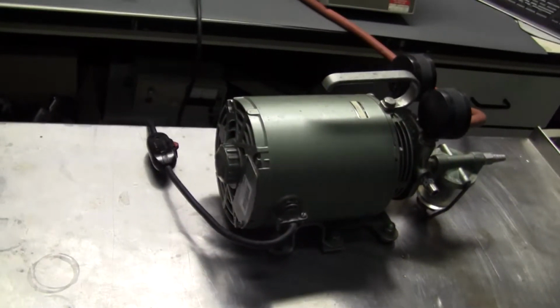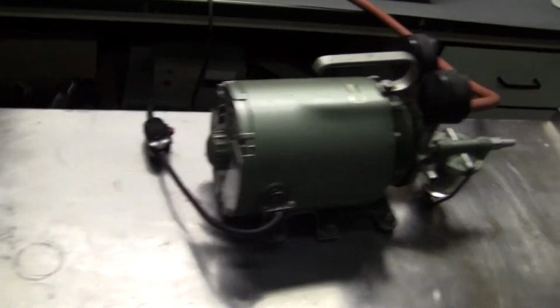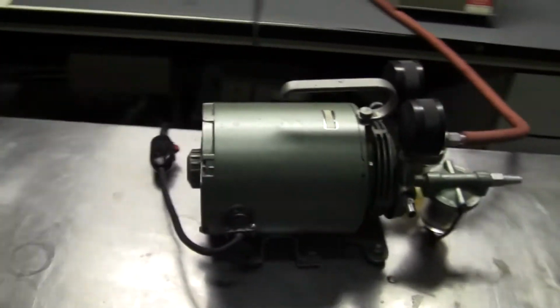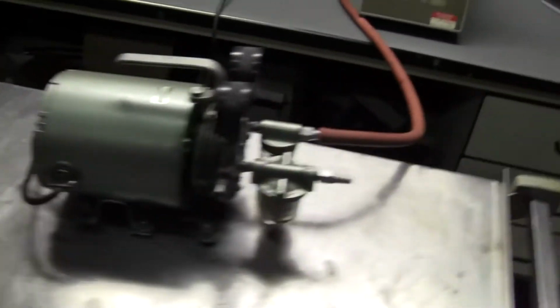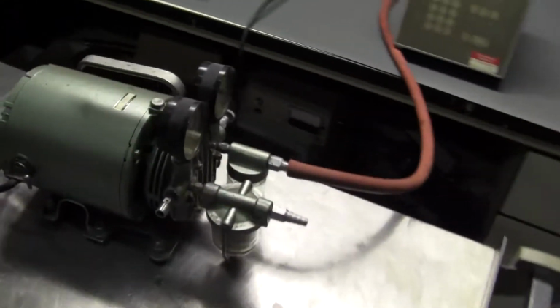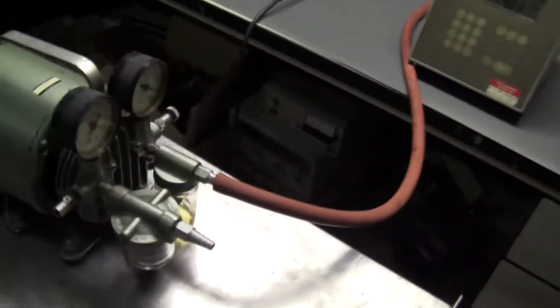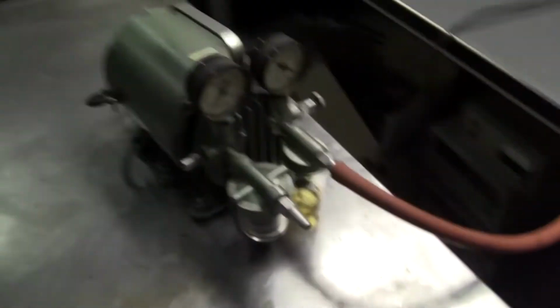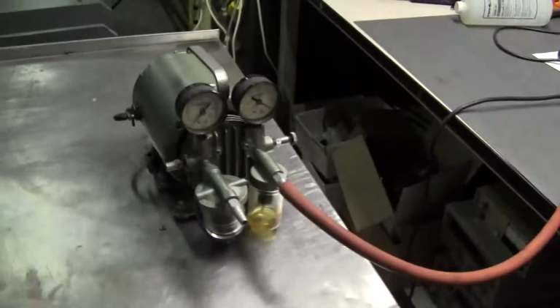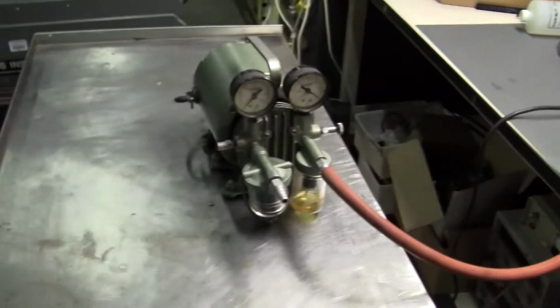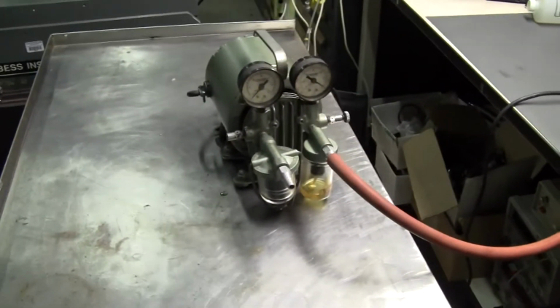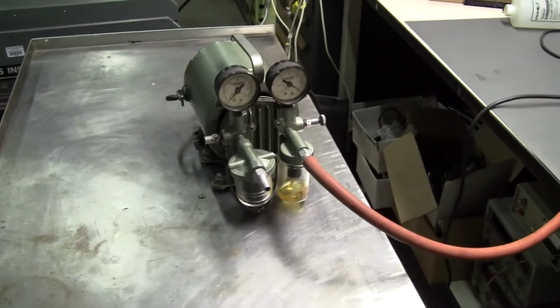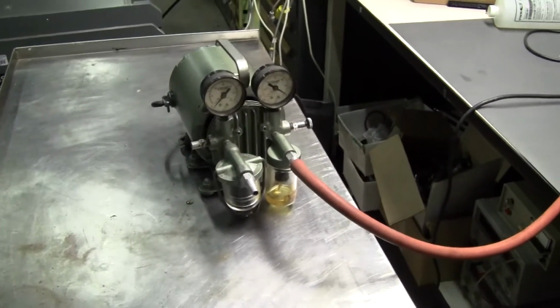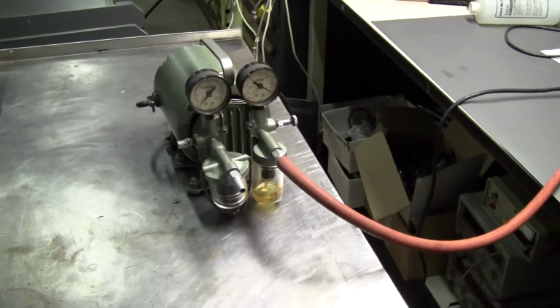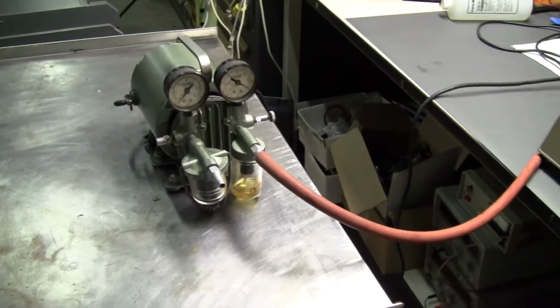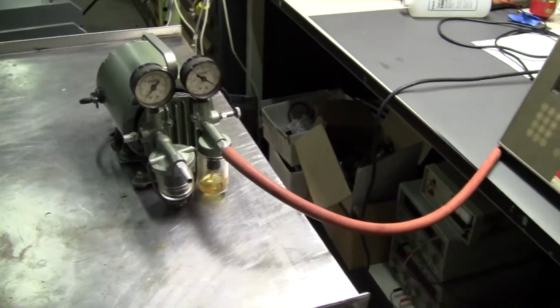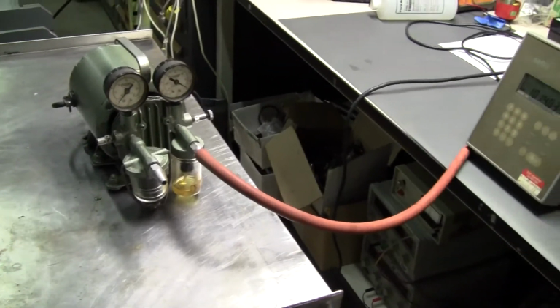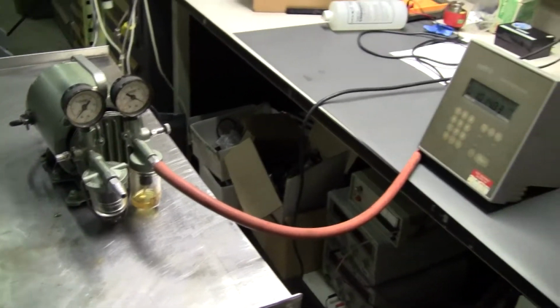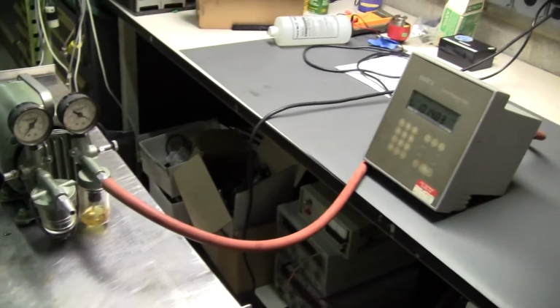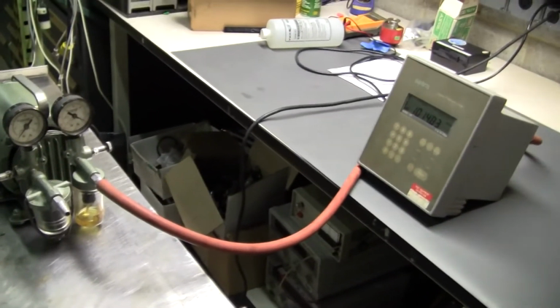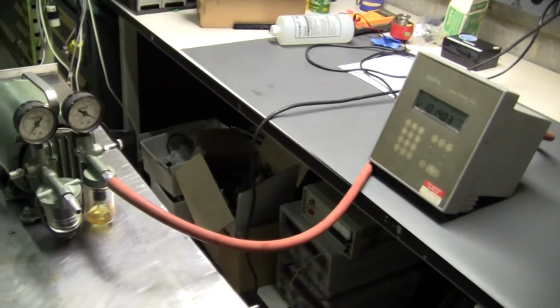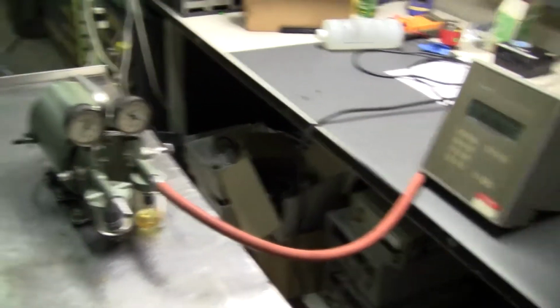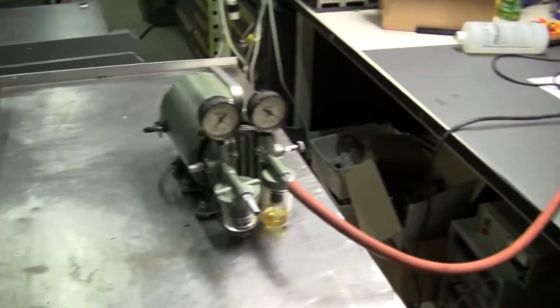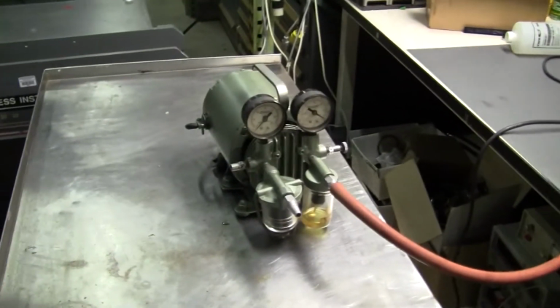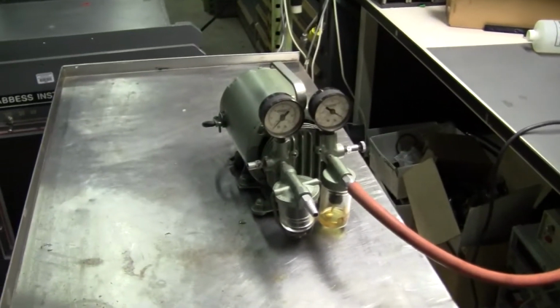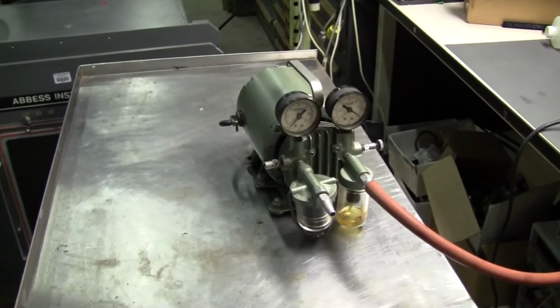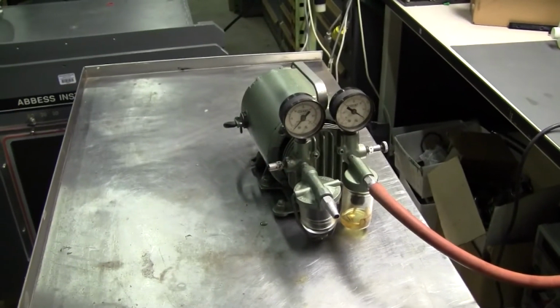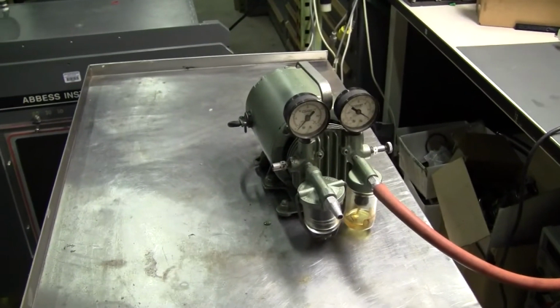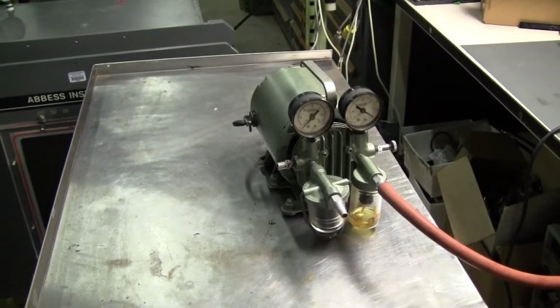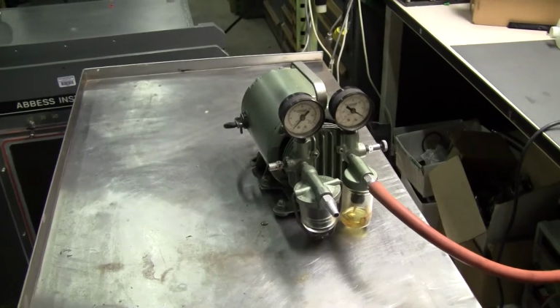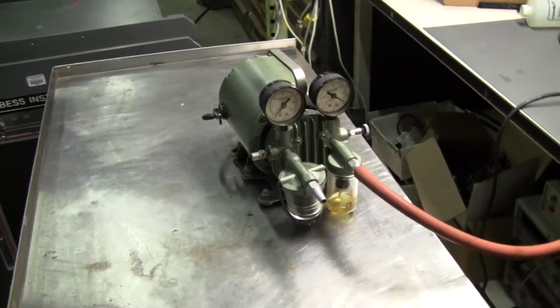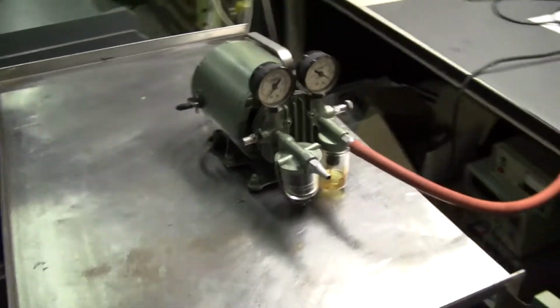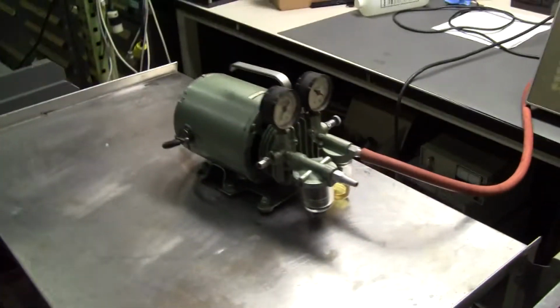Got two gauges up here on the front. I have this hooked up to our meter here so that we can see what kind of vacuum this is pulling in a second.